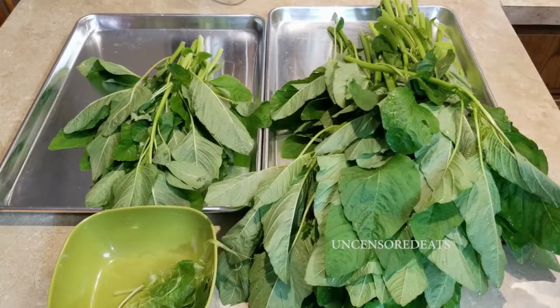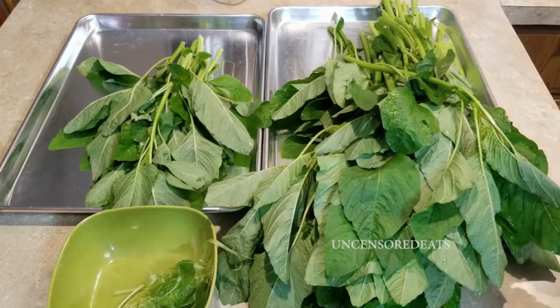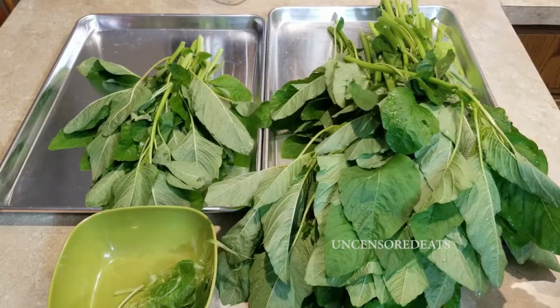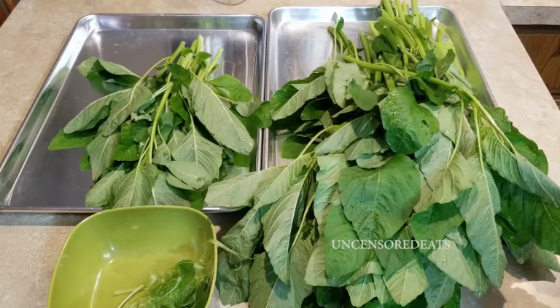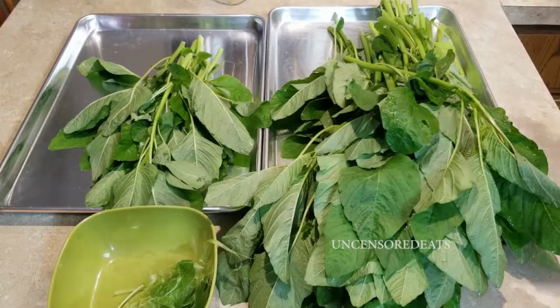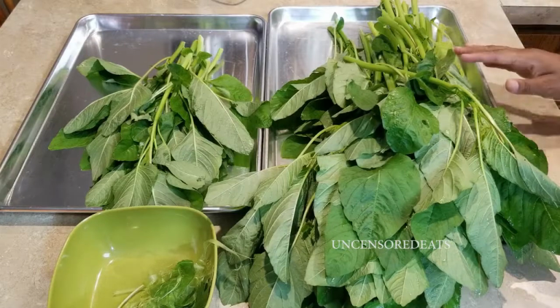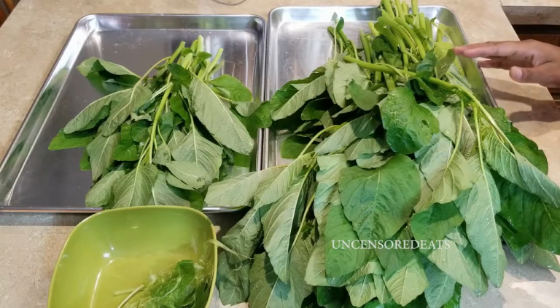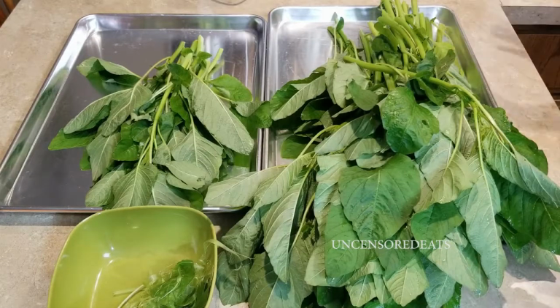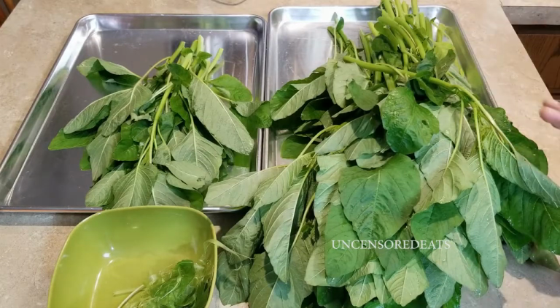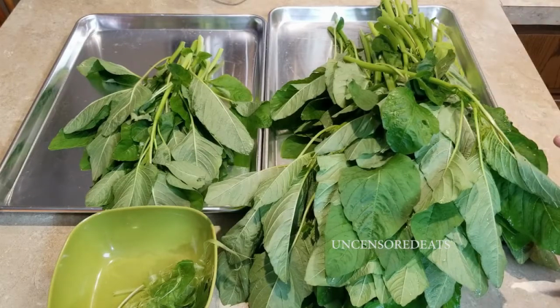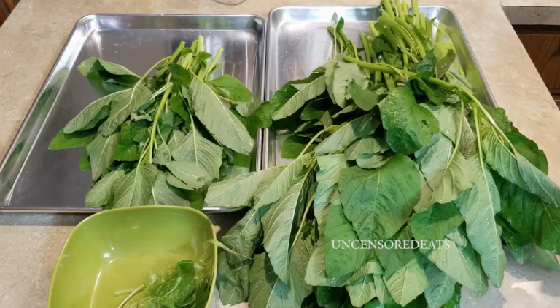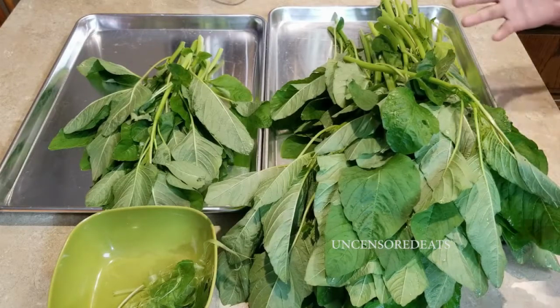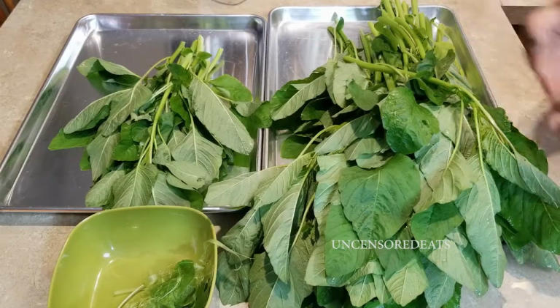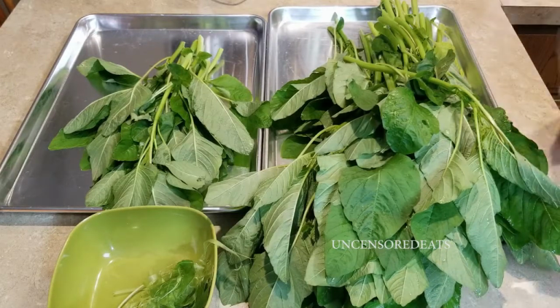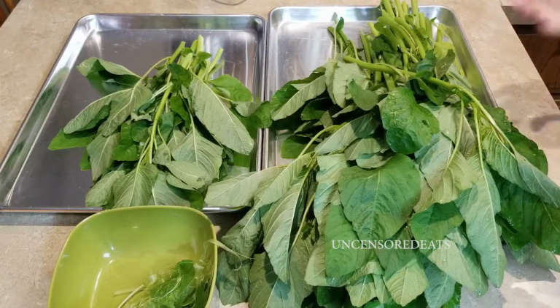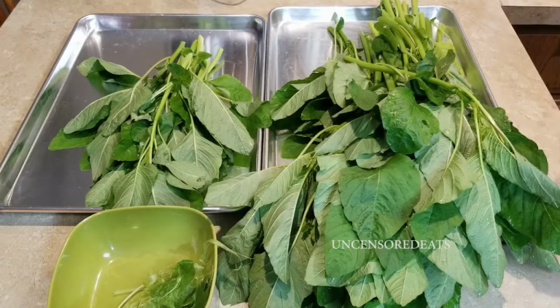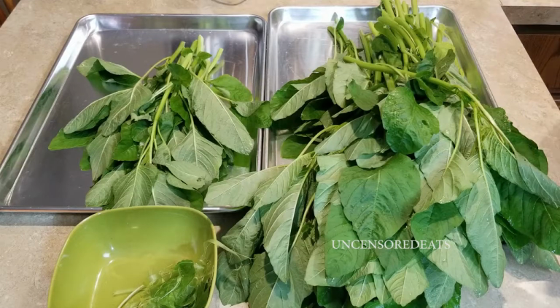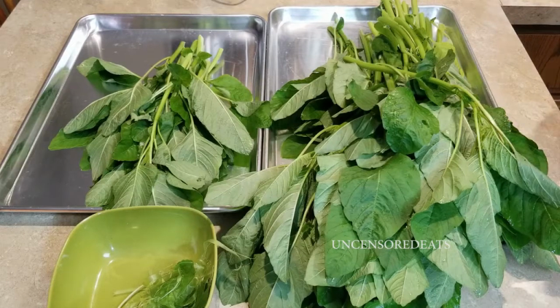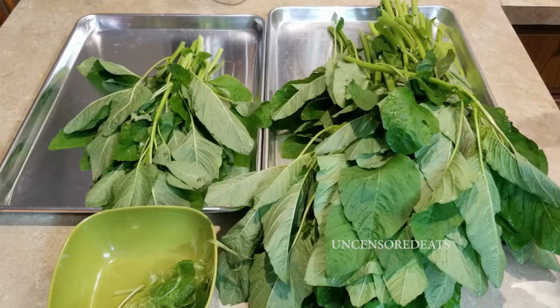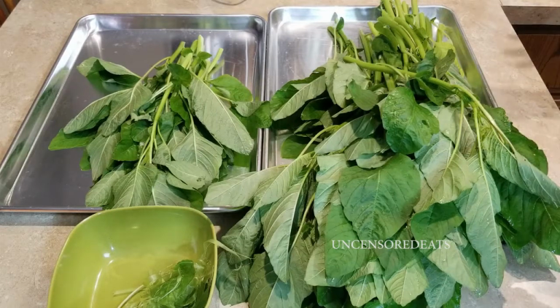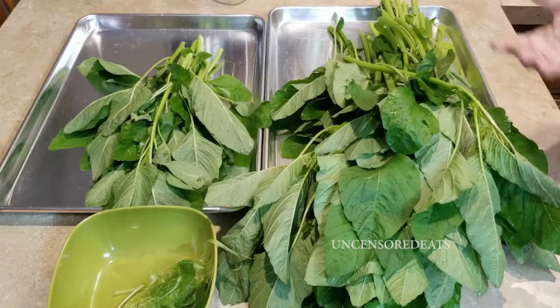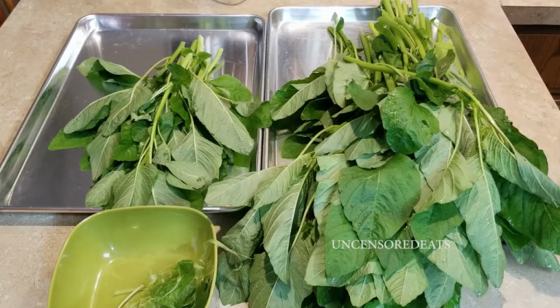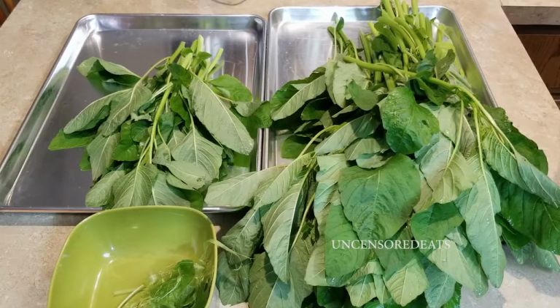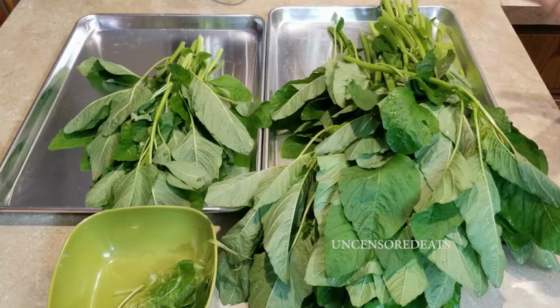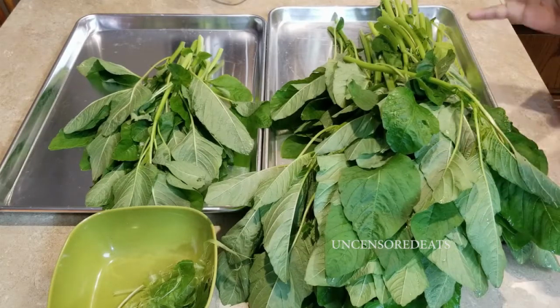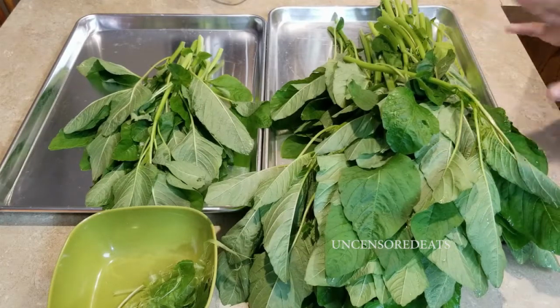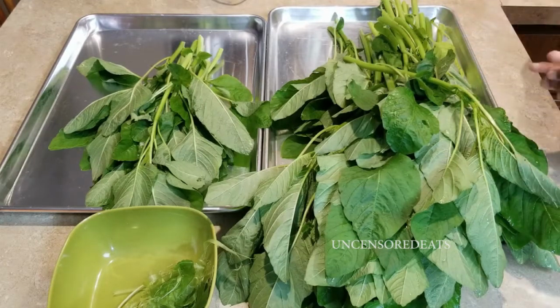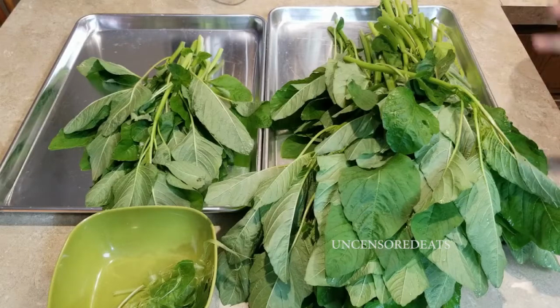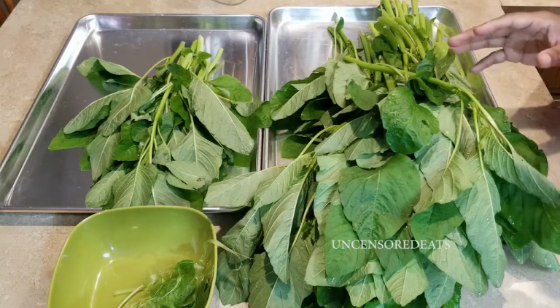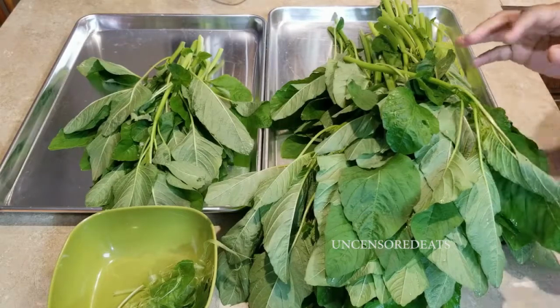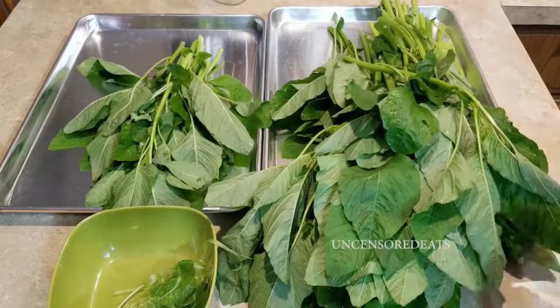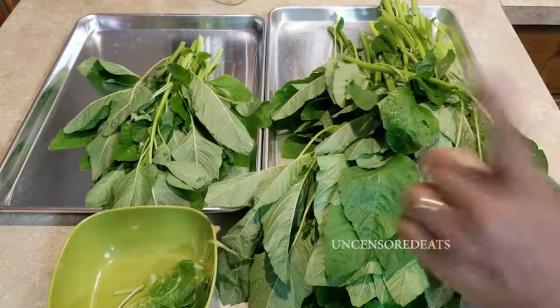I'm going to show you how to clean your callaloo and how to cut it up, and I'll do a separate video on how to cook it. But before we get into the video, please don't forget to like, comment, subscribe, share, tag a friend, and hit the notification bell below so you can be notified each time I upload.